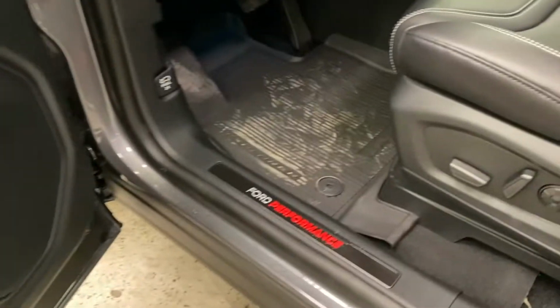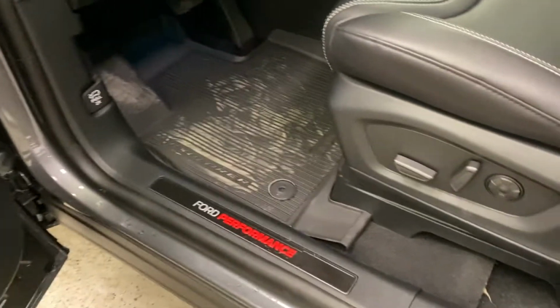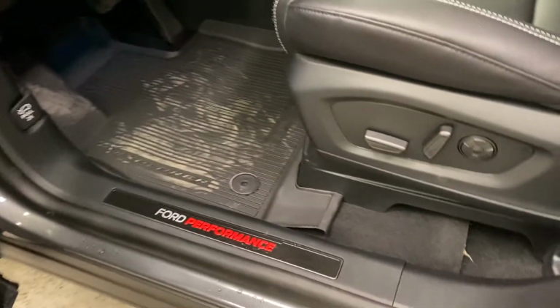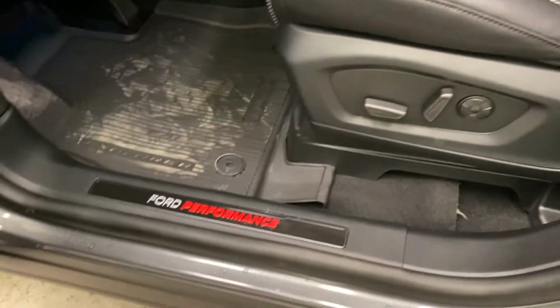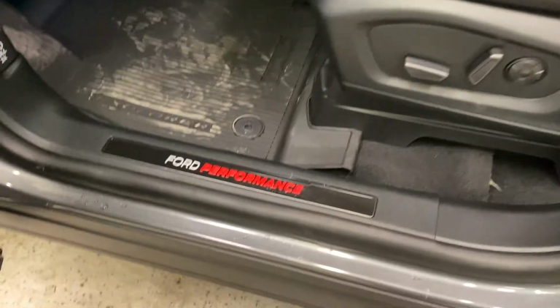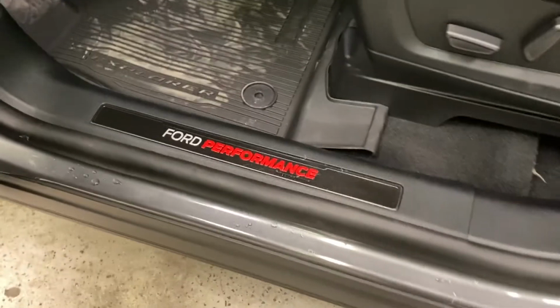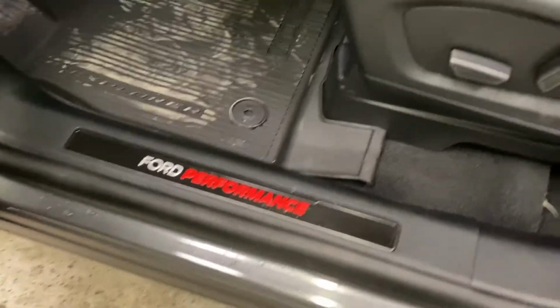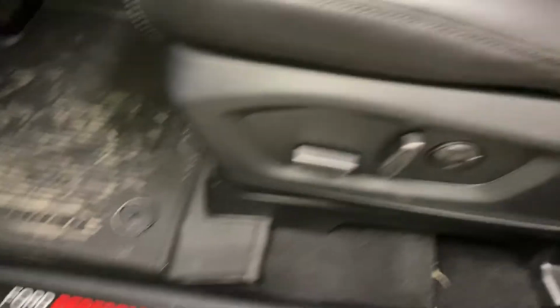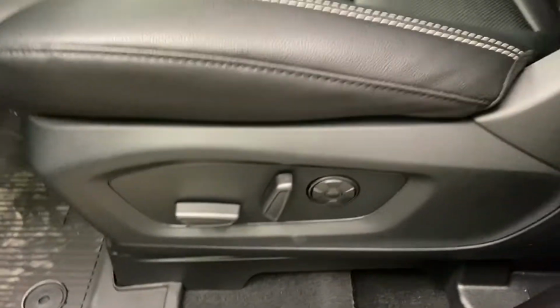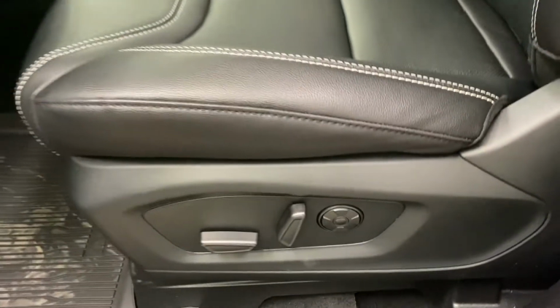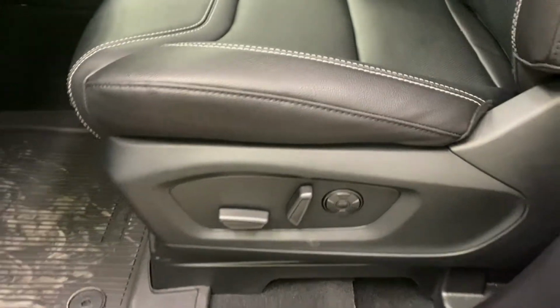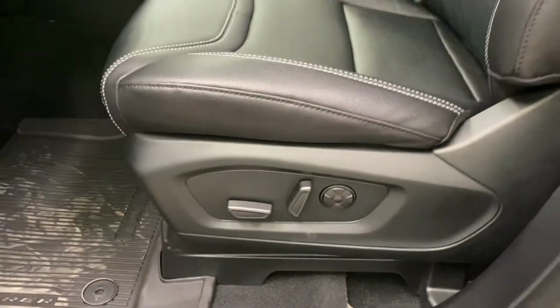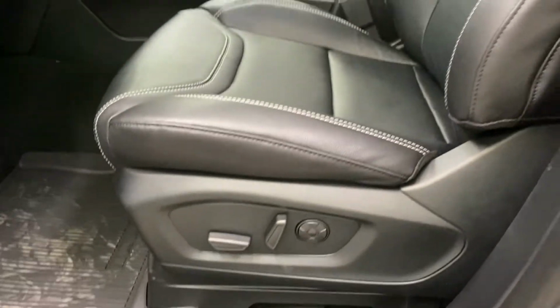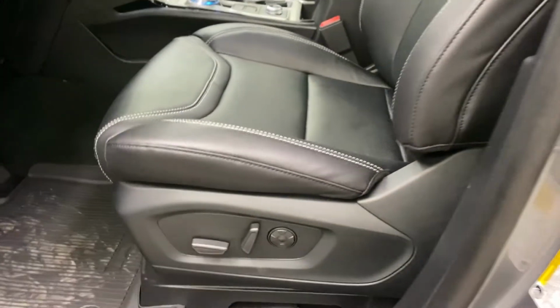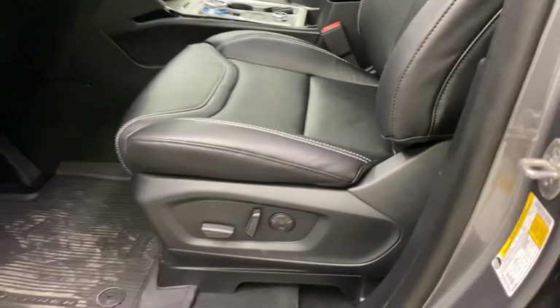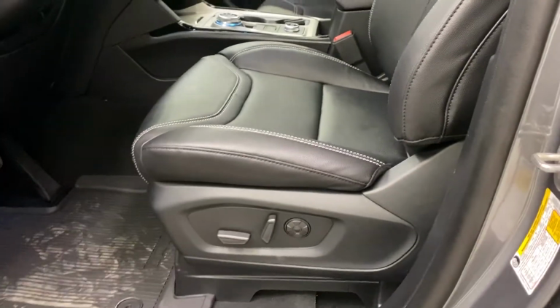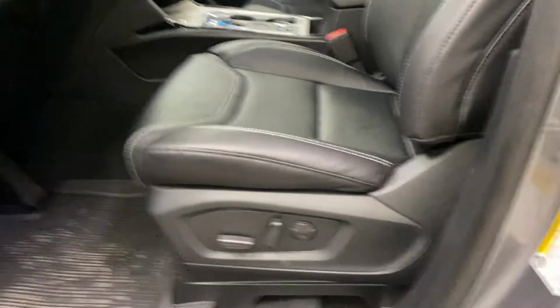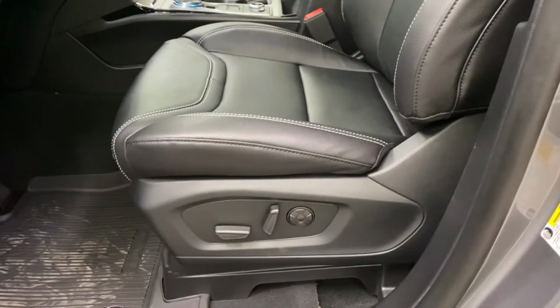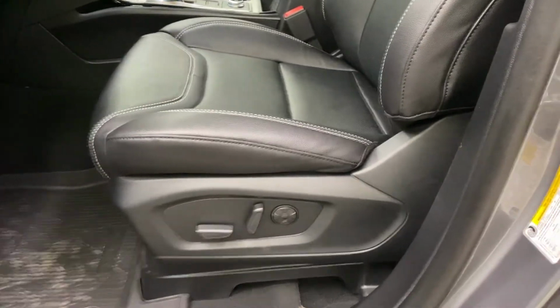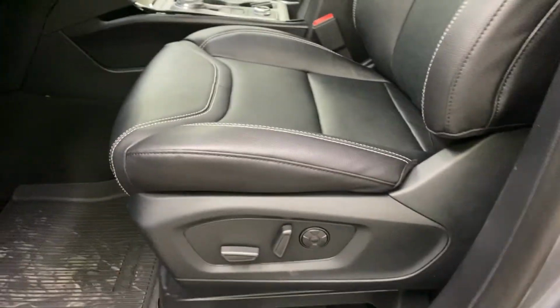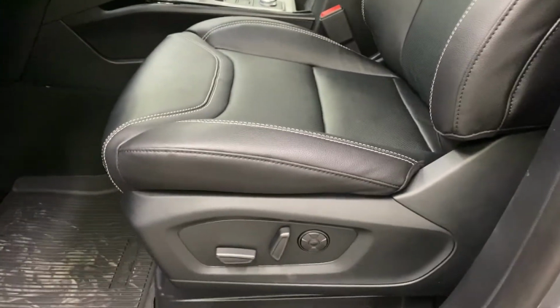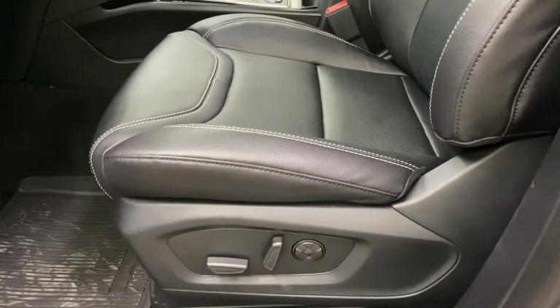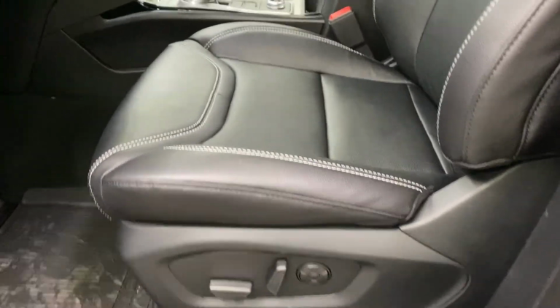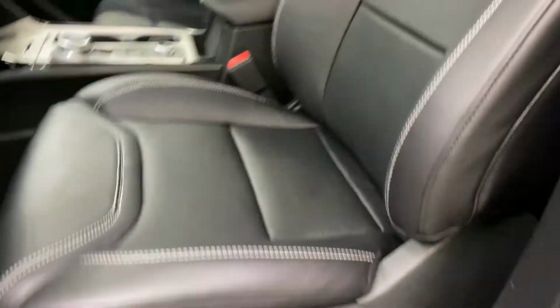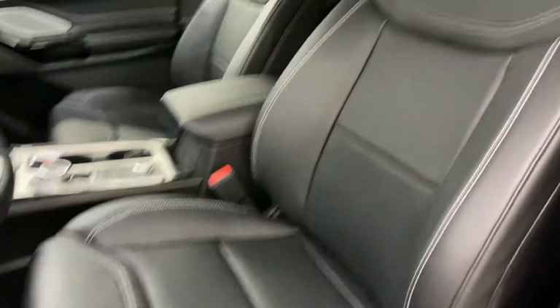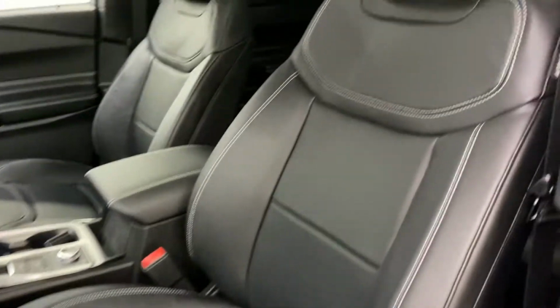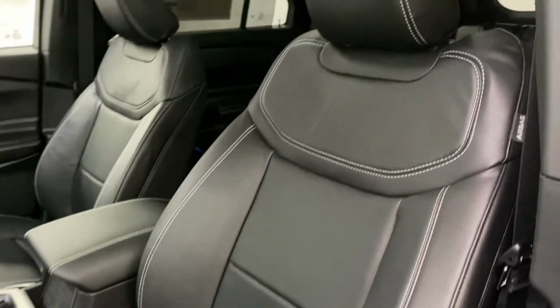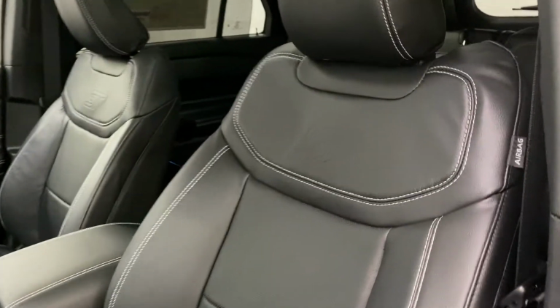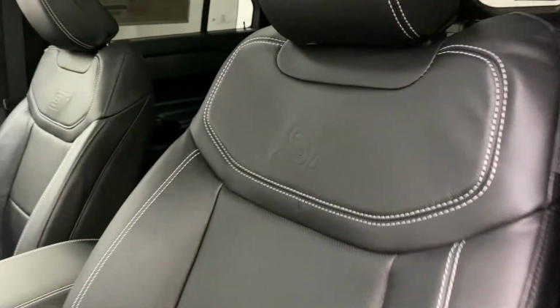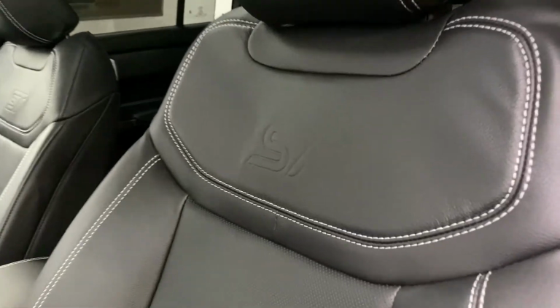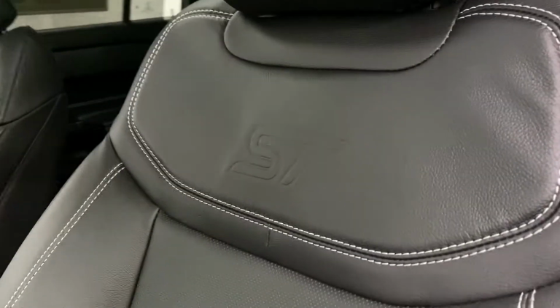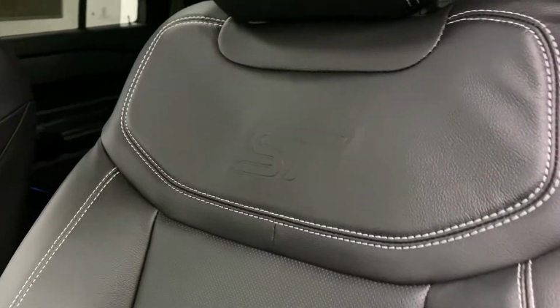Moving to the inside, you've got a Ford performance scuff plate, these nice front leather bucket seats — both heated, cooled, and massaging for passengers and driver. You've got a nice ST logo embroidered into them as well.